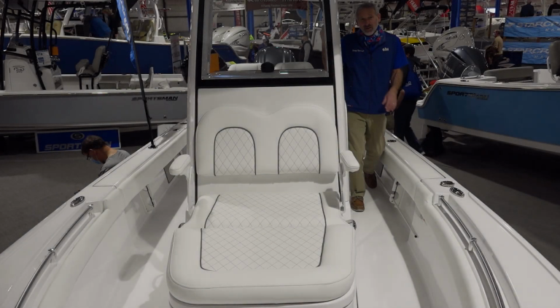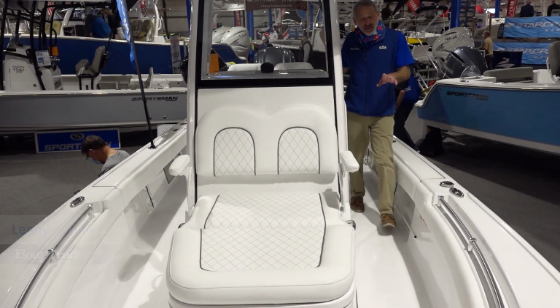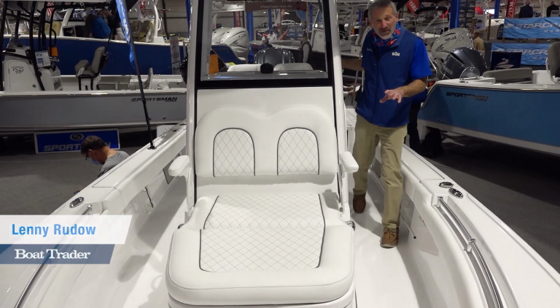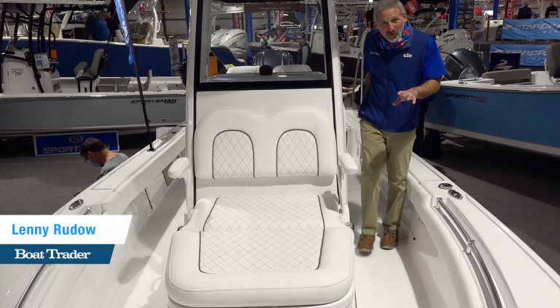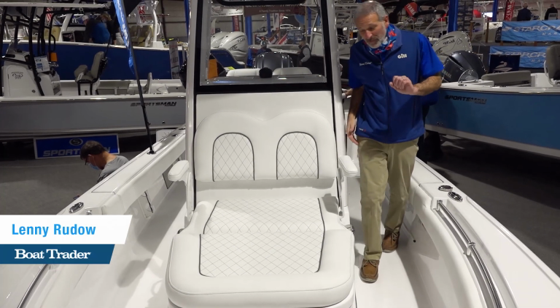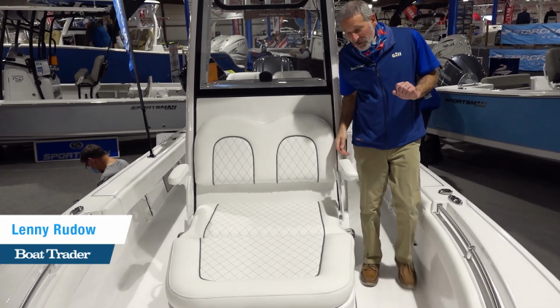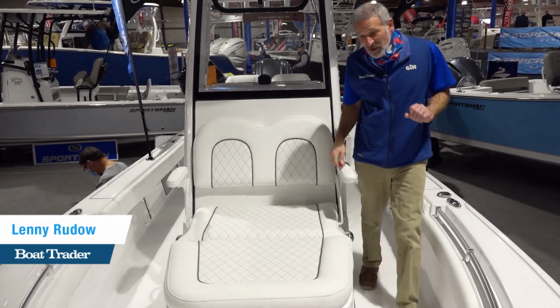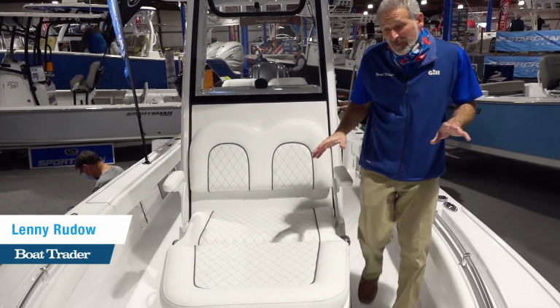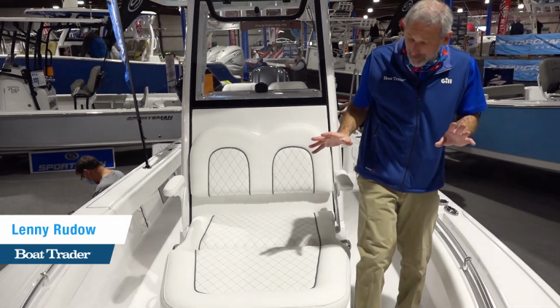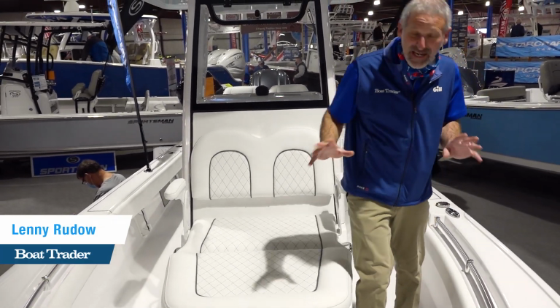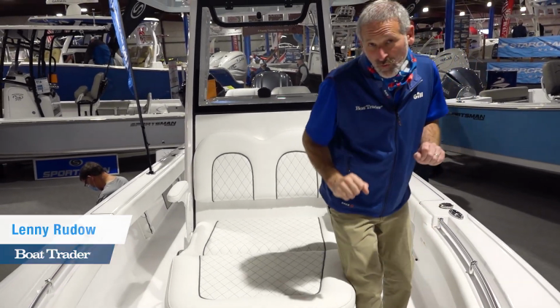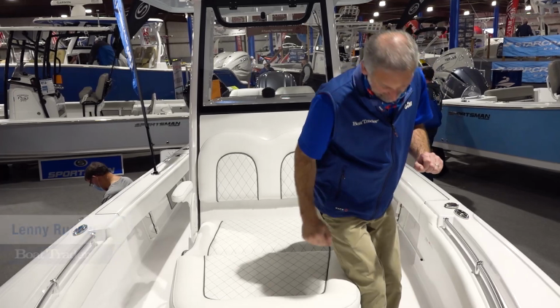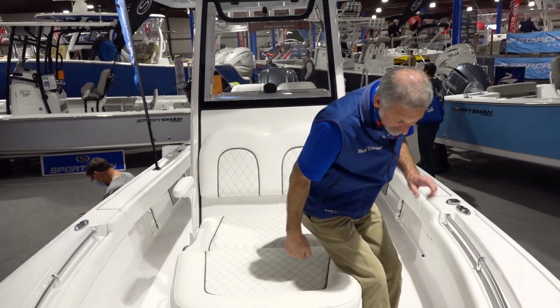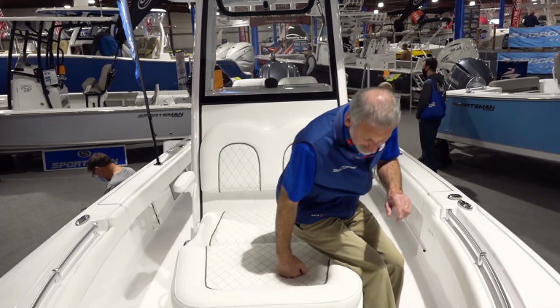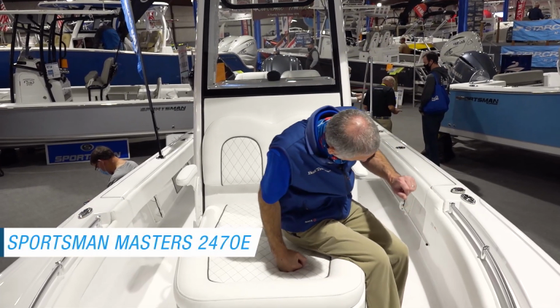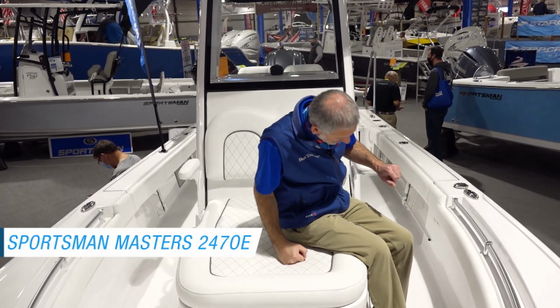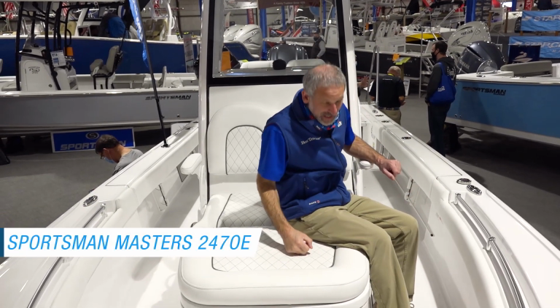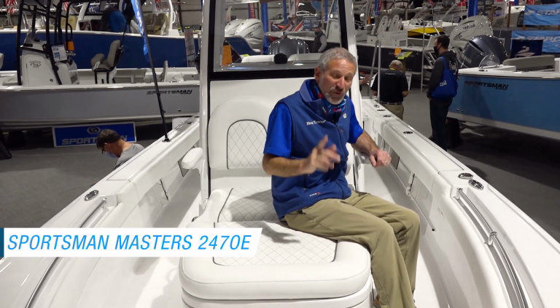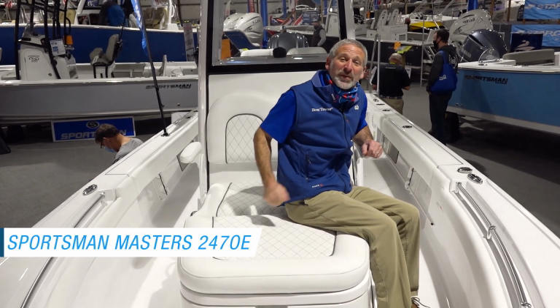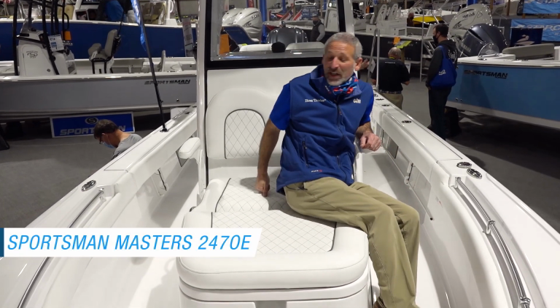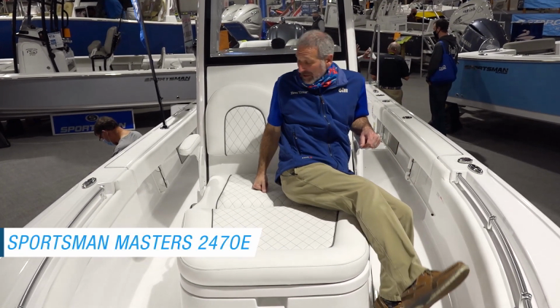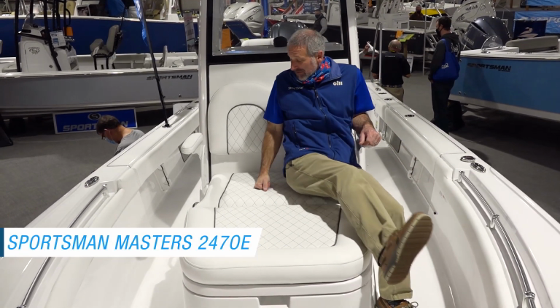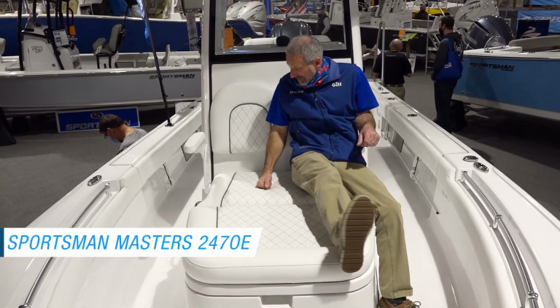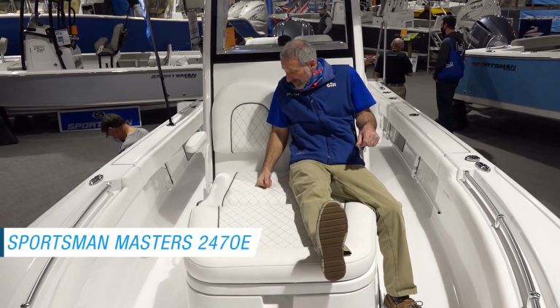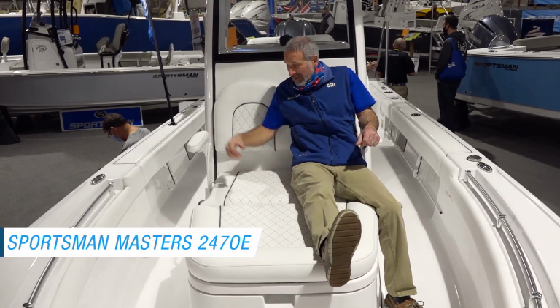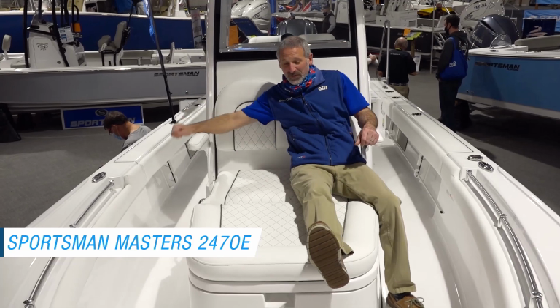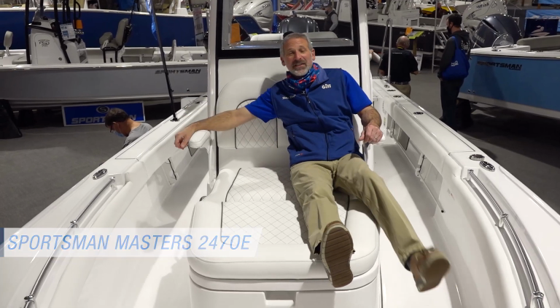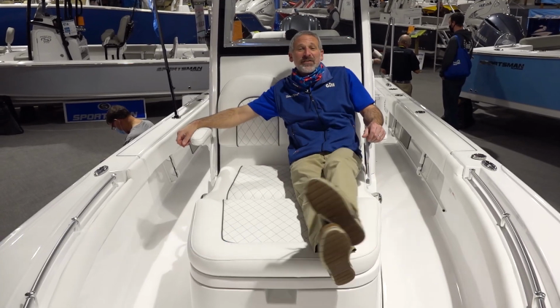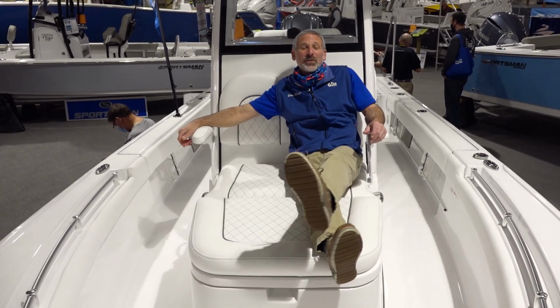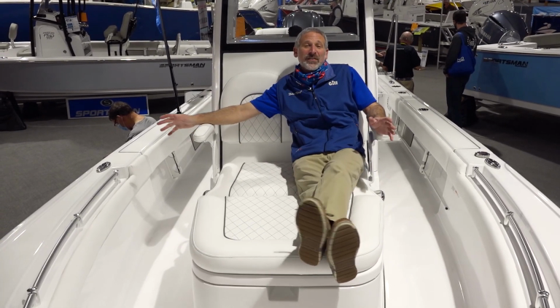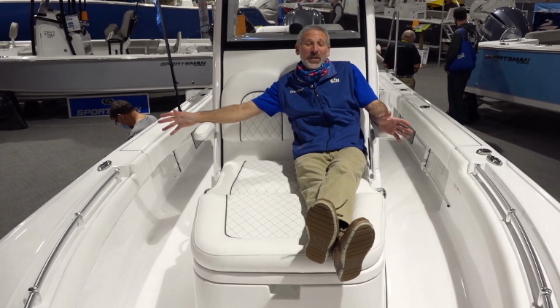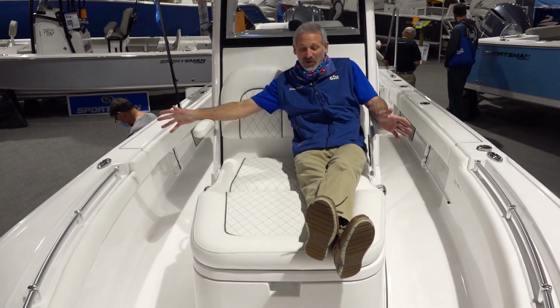Hey there folks, my name is Rudeau here for Boat Trader. I am on a bay boat right now. This is a Sportsman and you're going to be surprised, because as you can see we've got this nice forward console lounger.